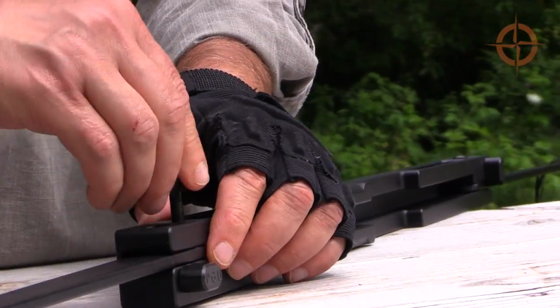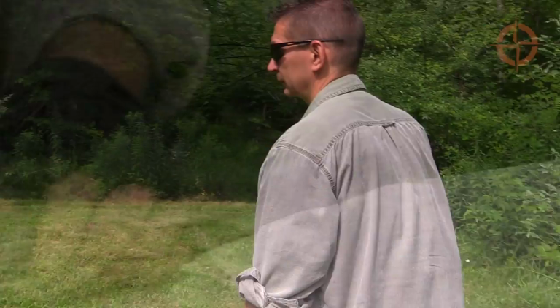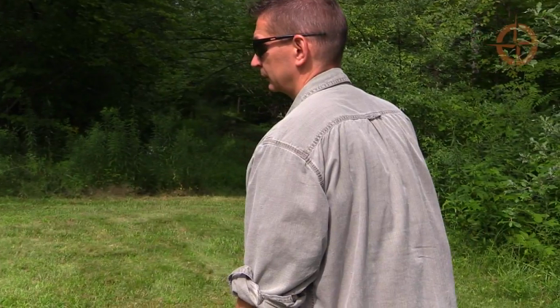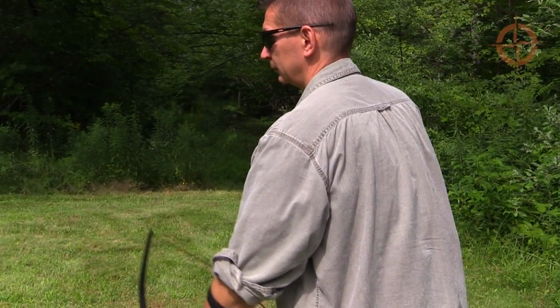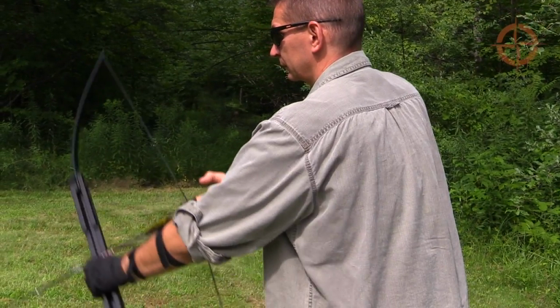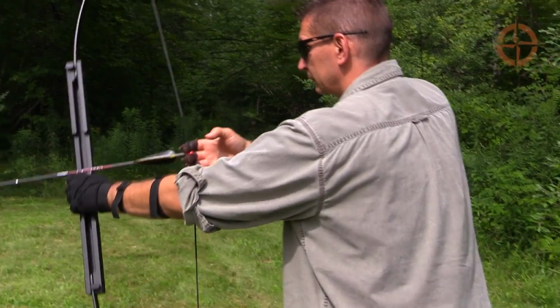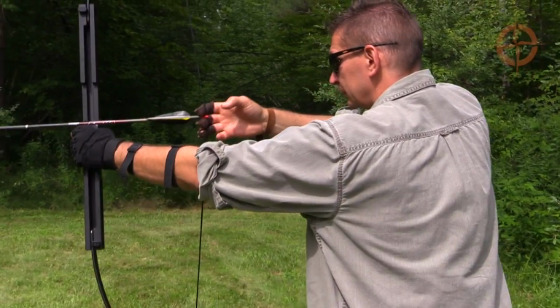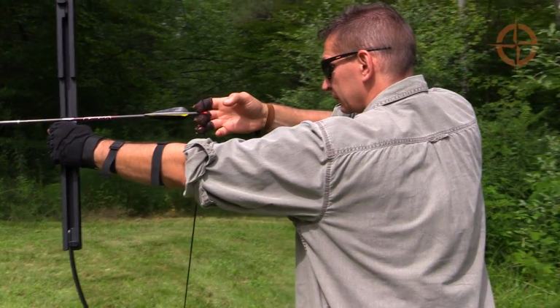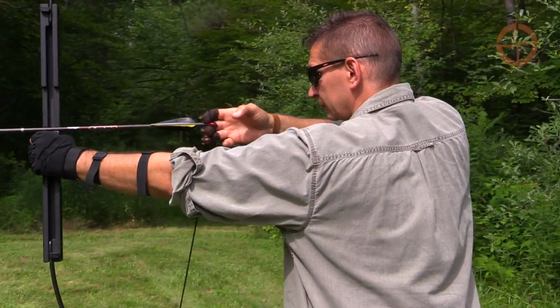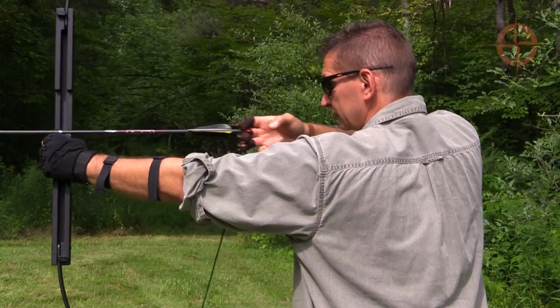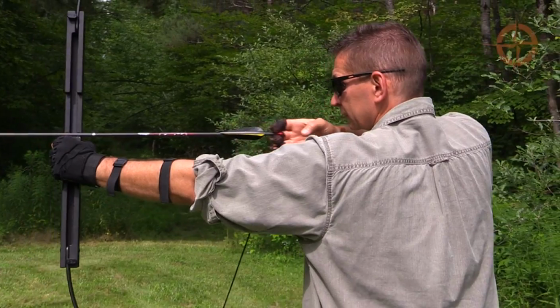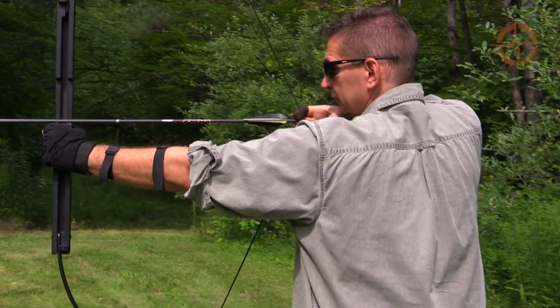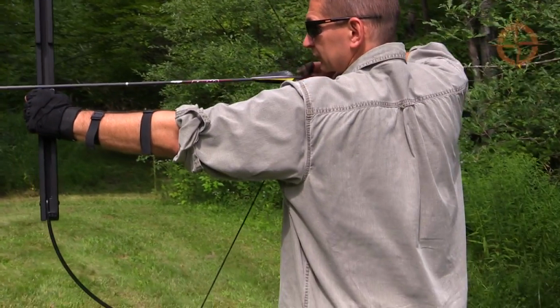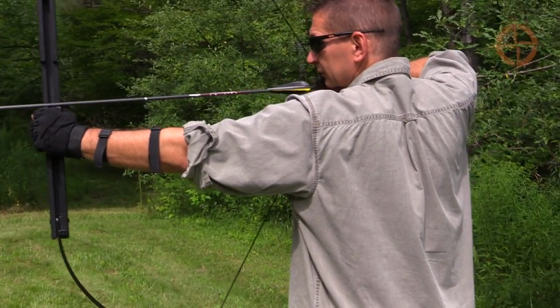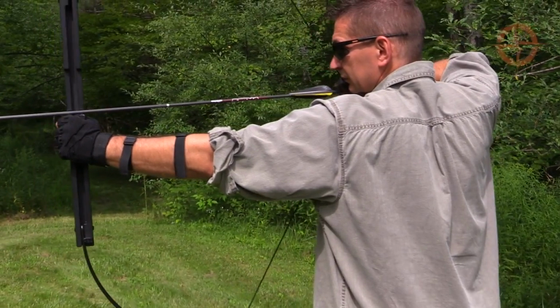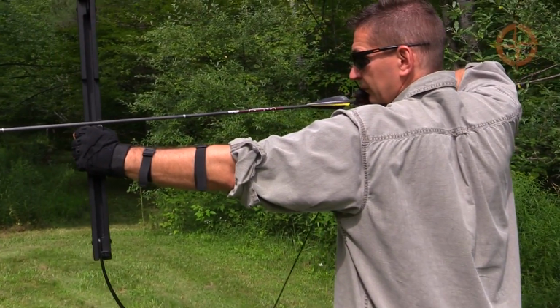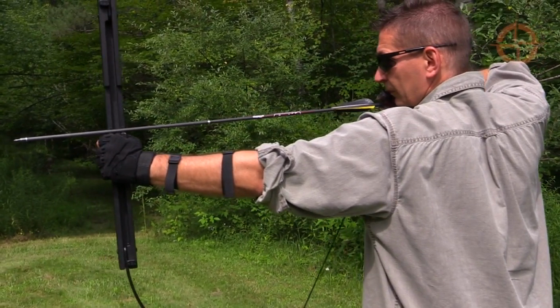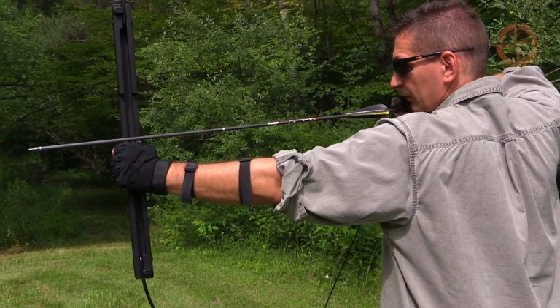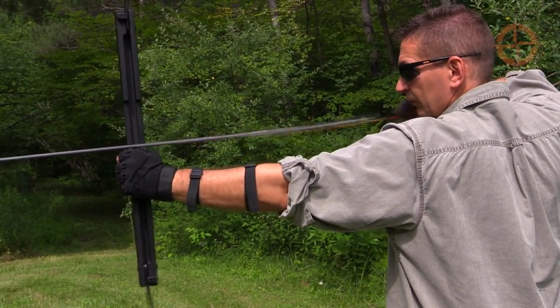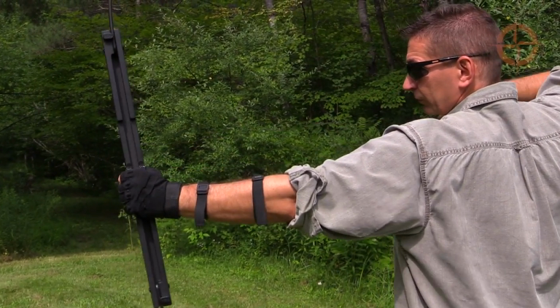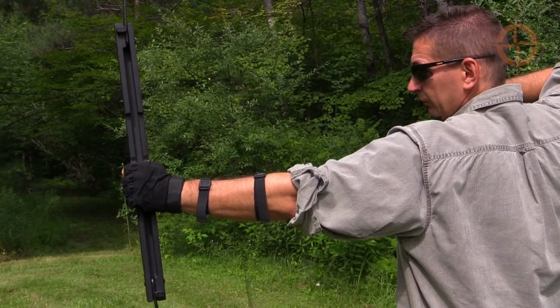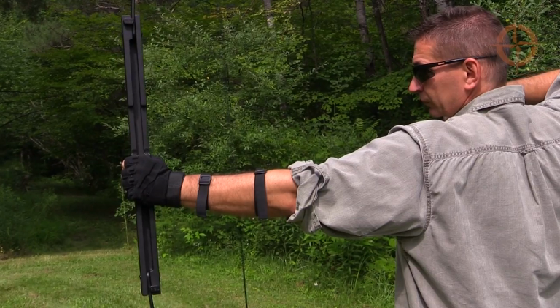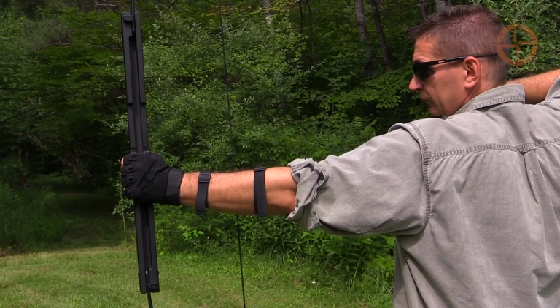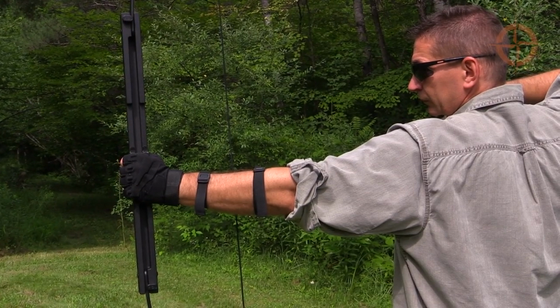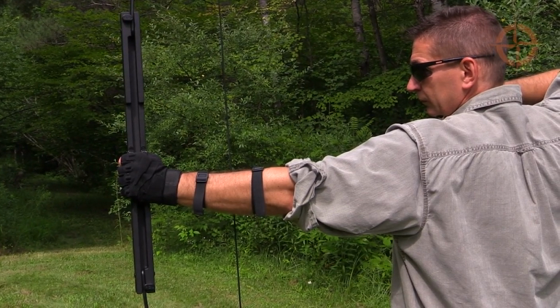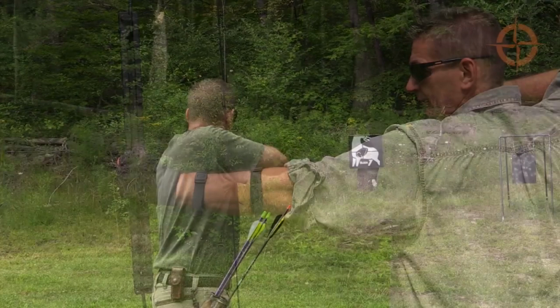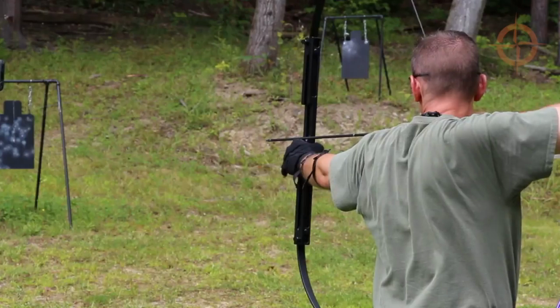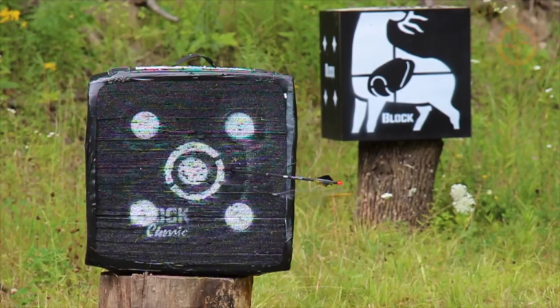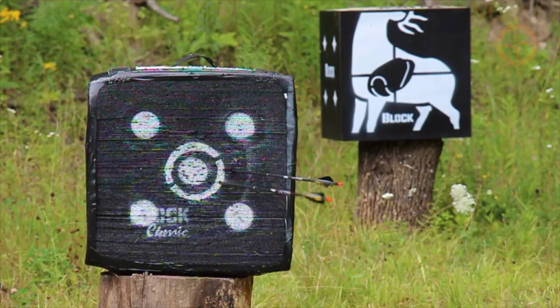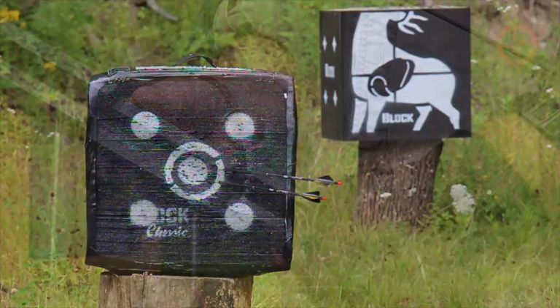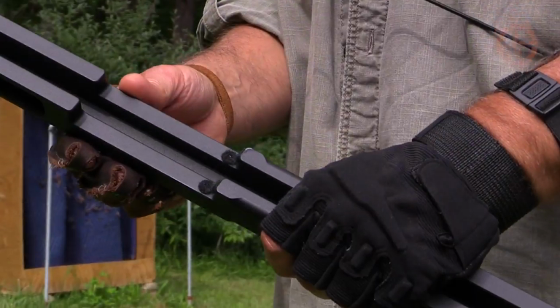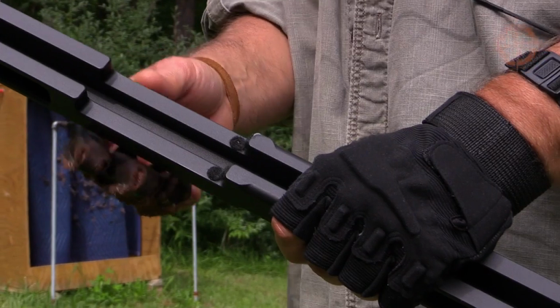The bow is available in three draw weights: 40 pound, 50 pound, and 55 pound. Mine is 50 pounds, but because the limbs can be removed, you can purchase additional limbs and change the draw weight in the future if you want, which is kind of cool.